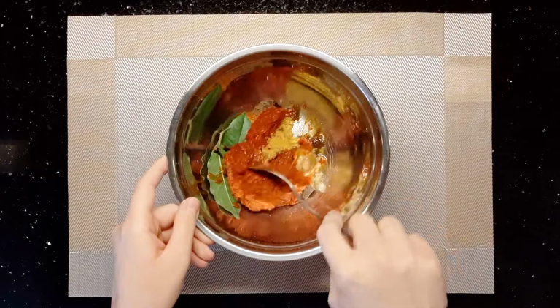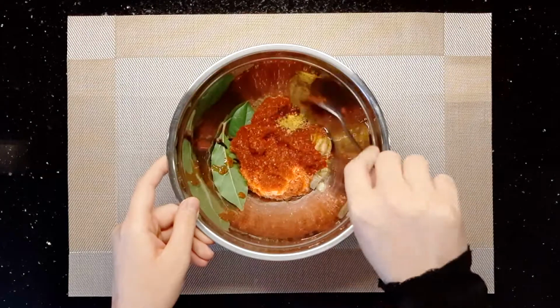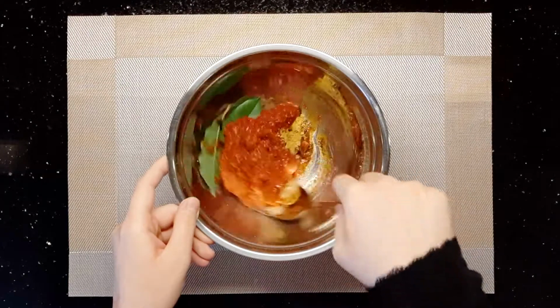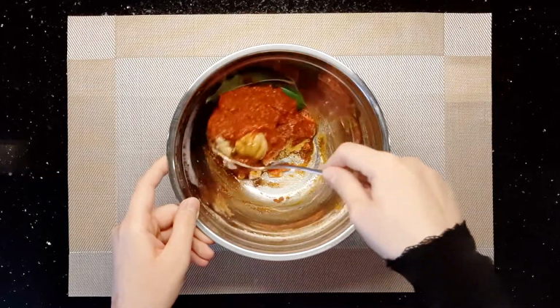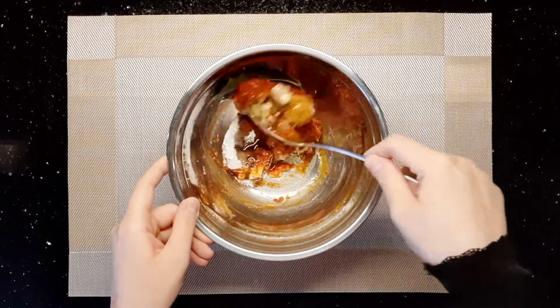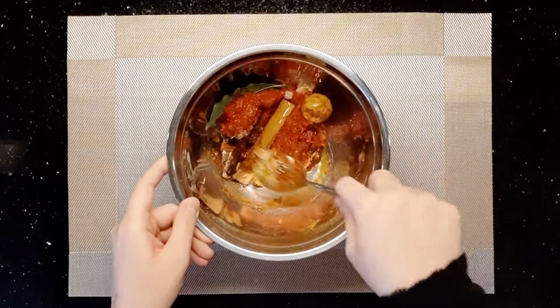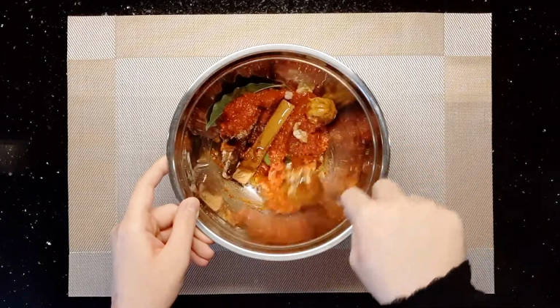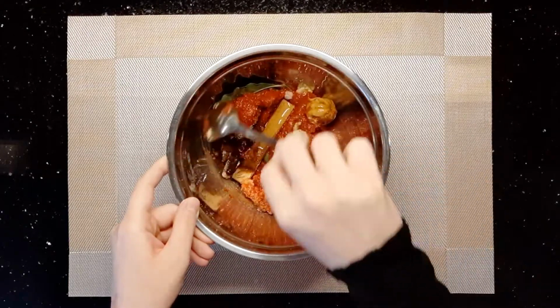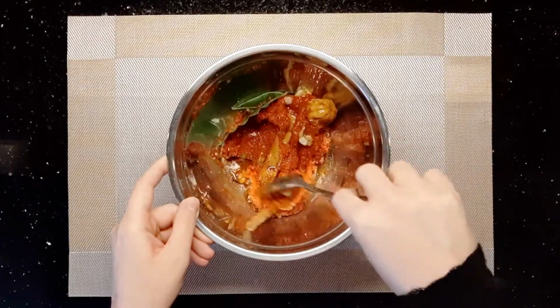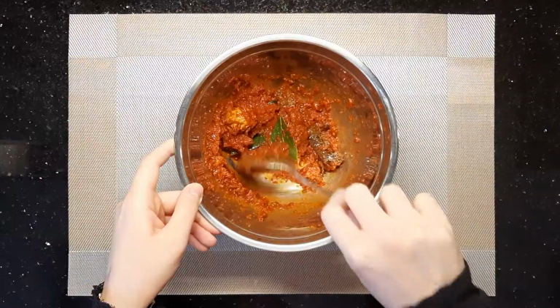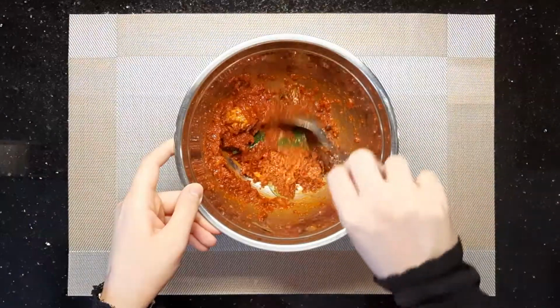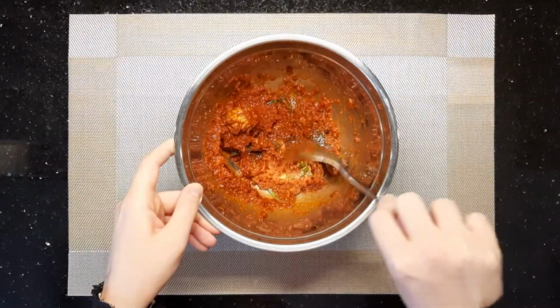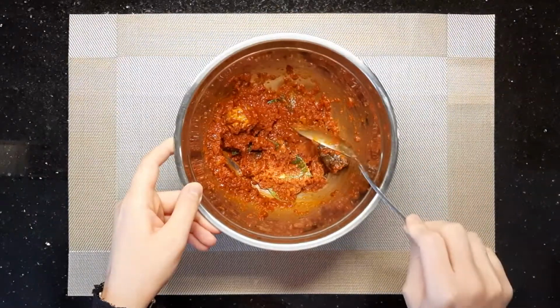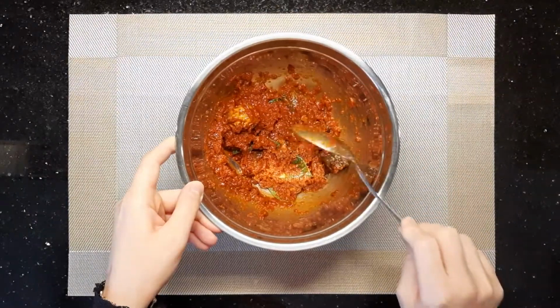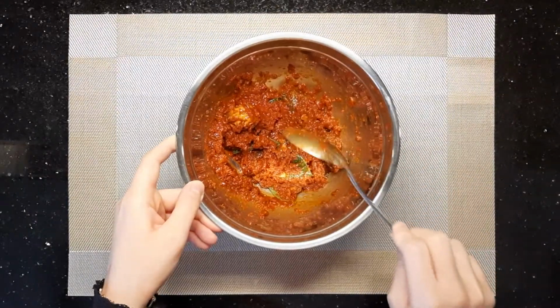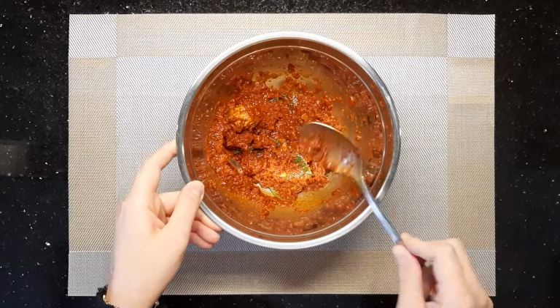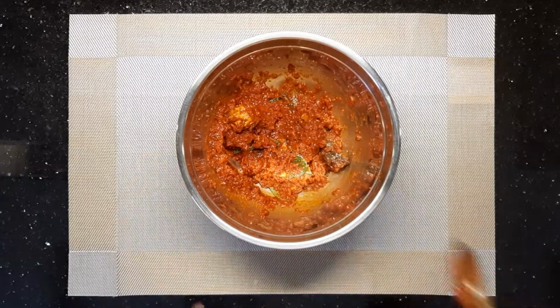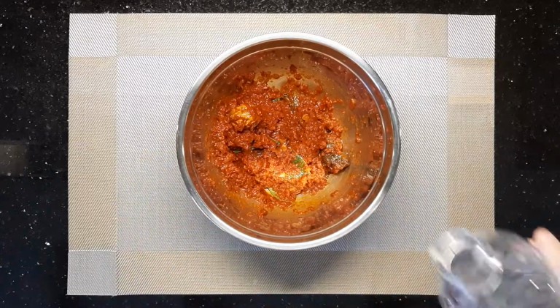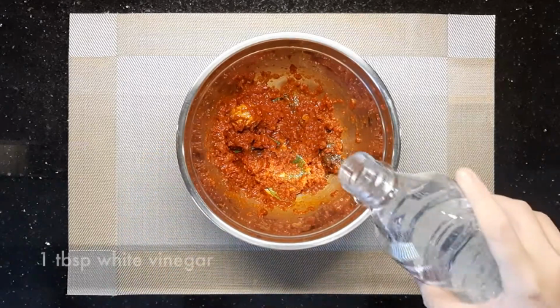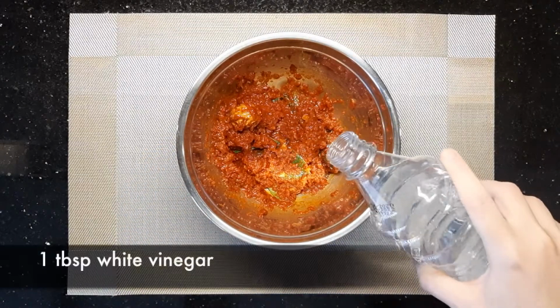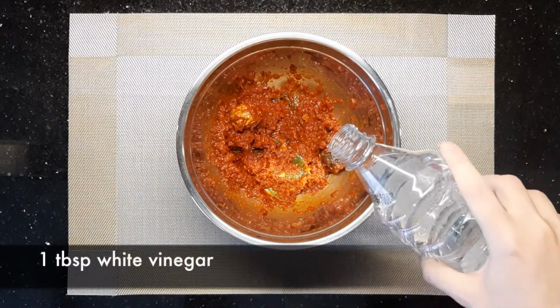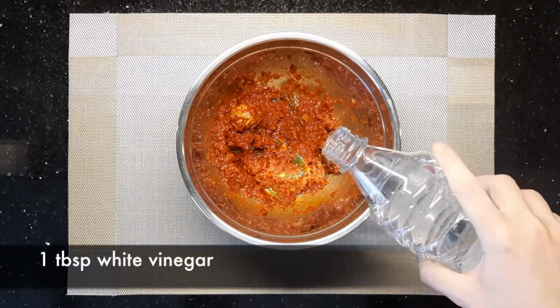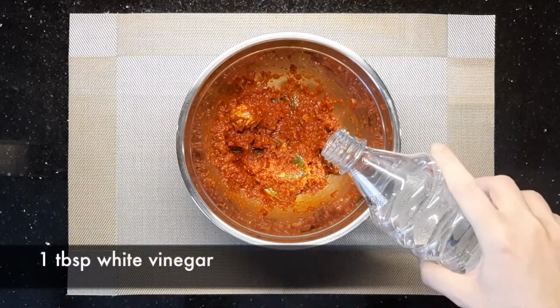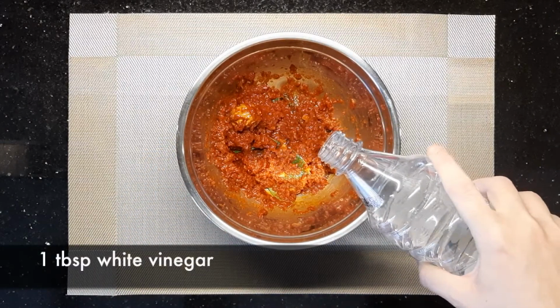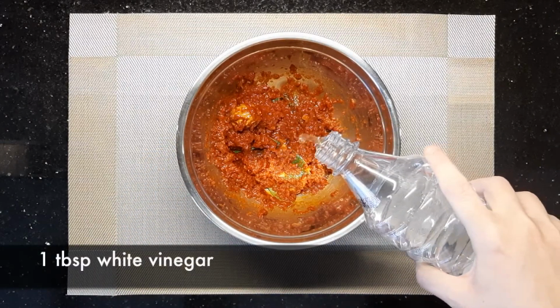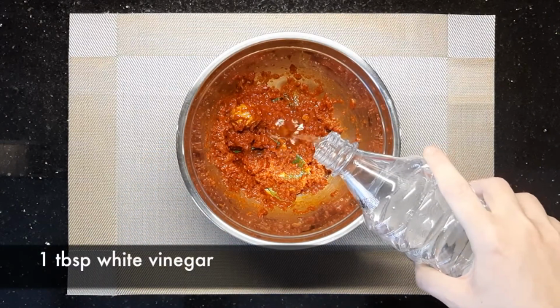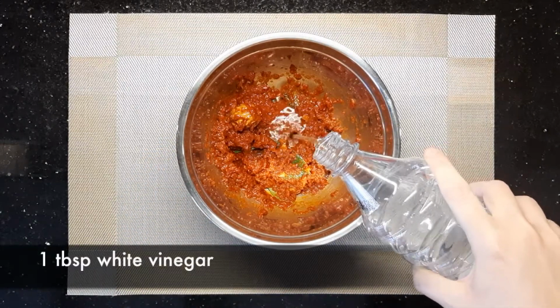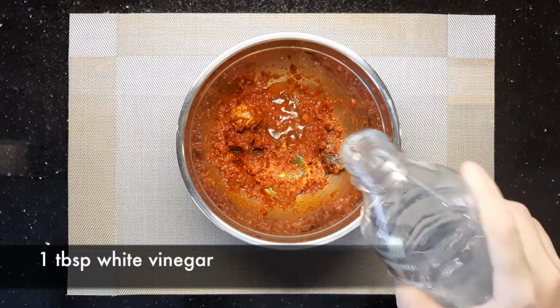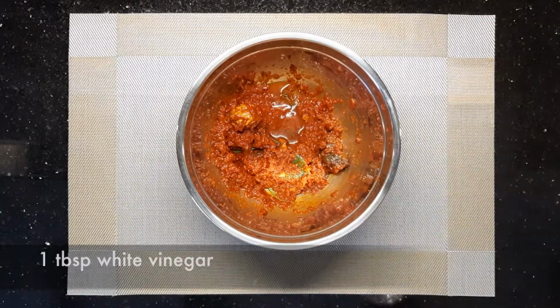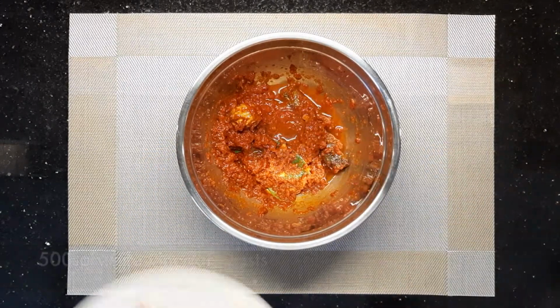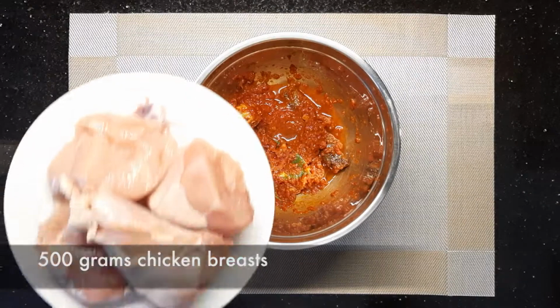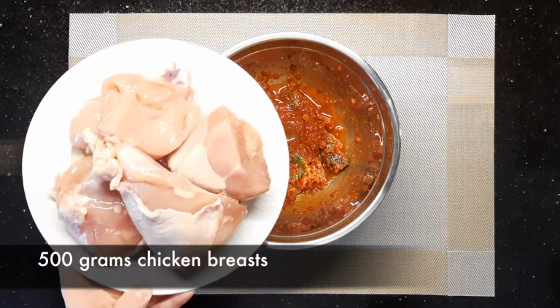Mix all the ingredients together. Add 1 tablespoon of white vinegar and 500 grams of chicken.